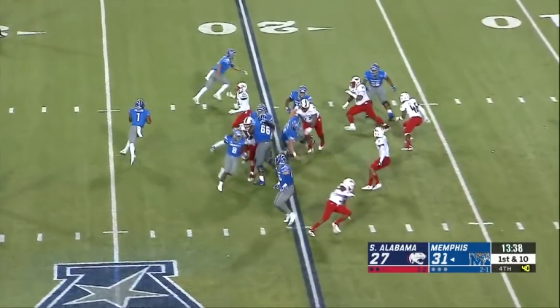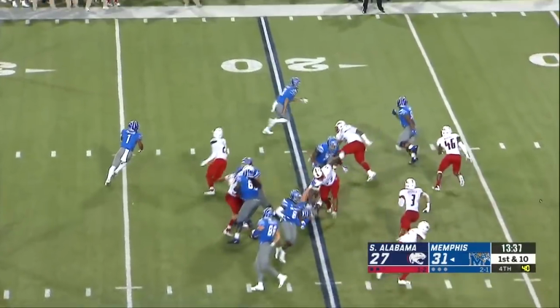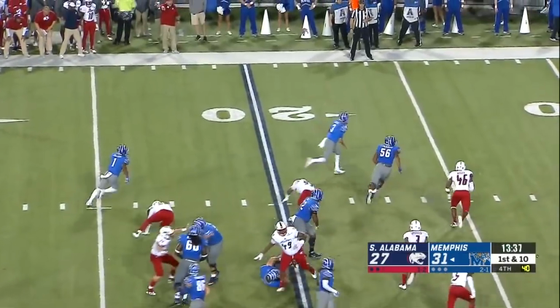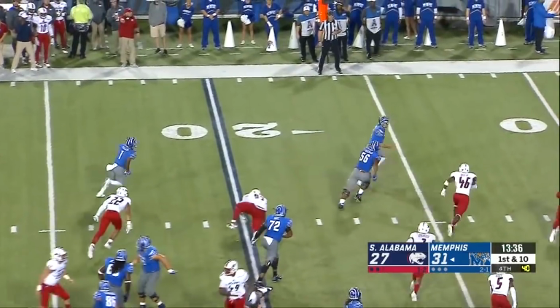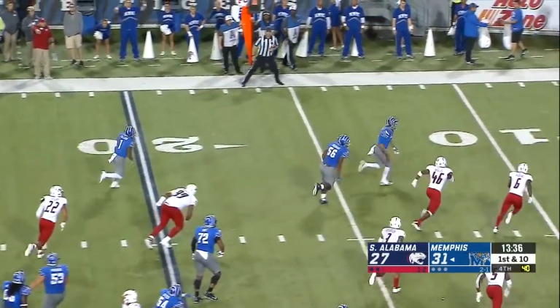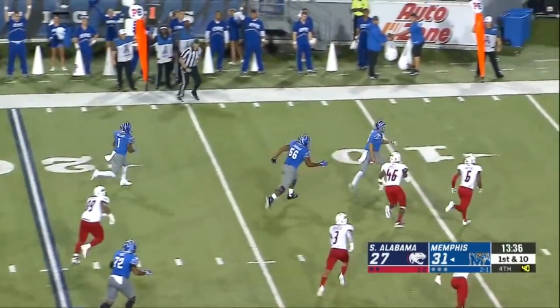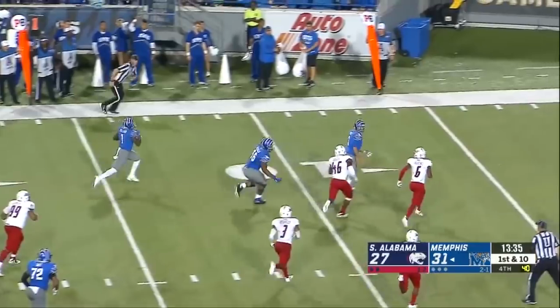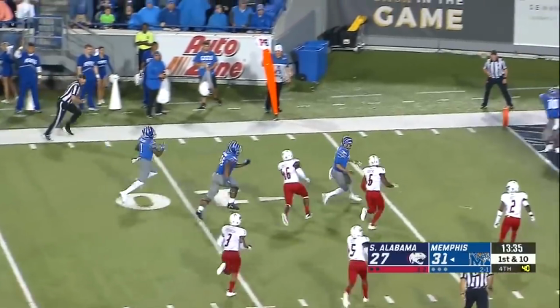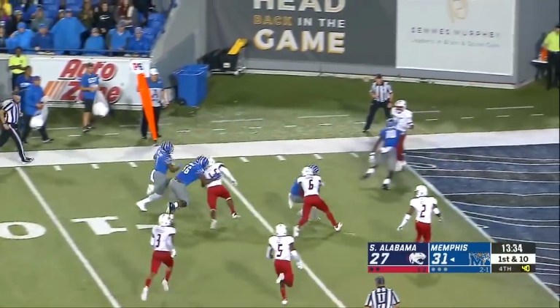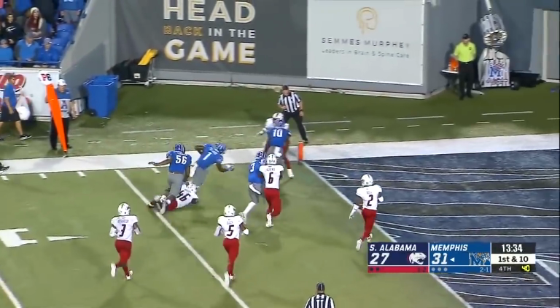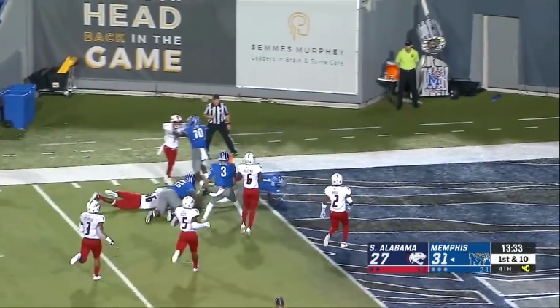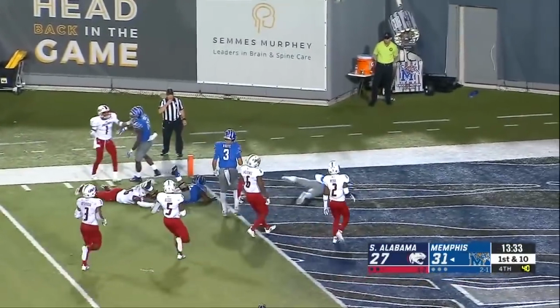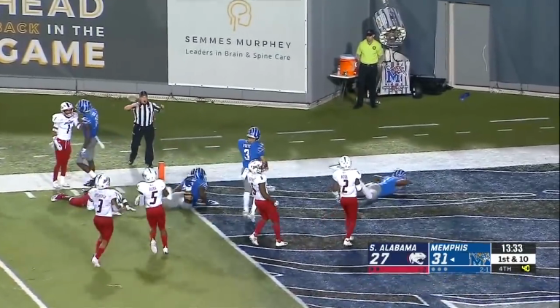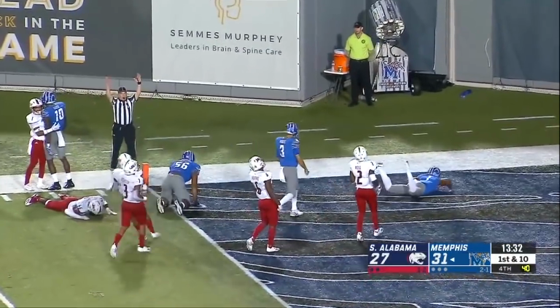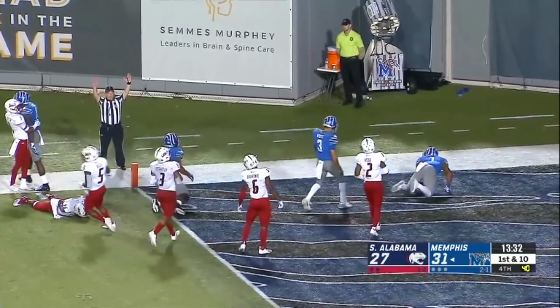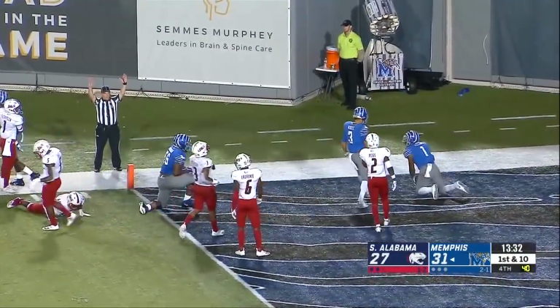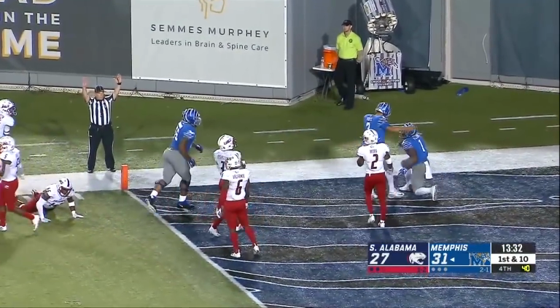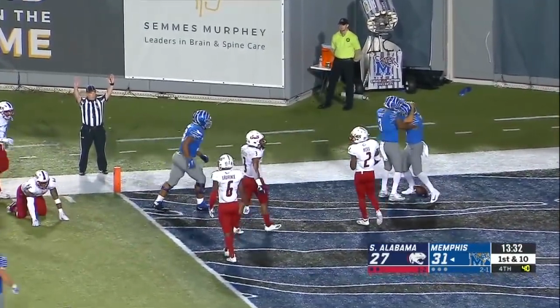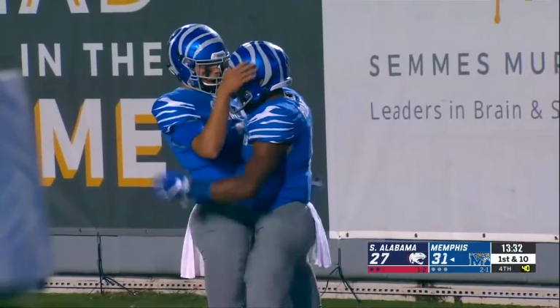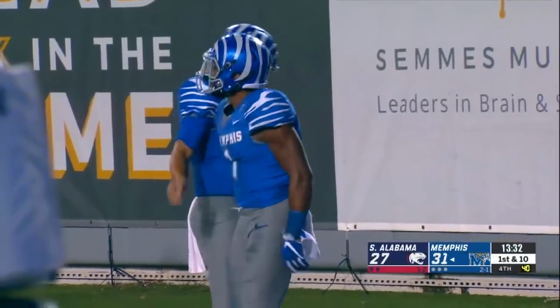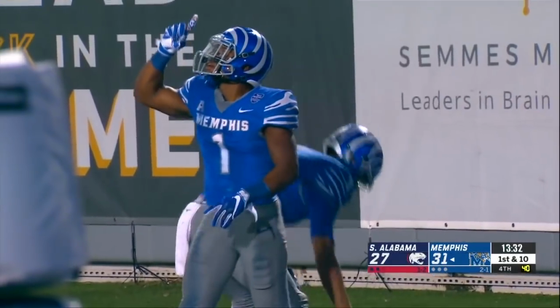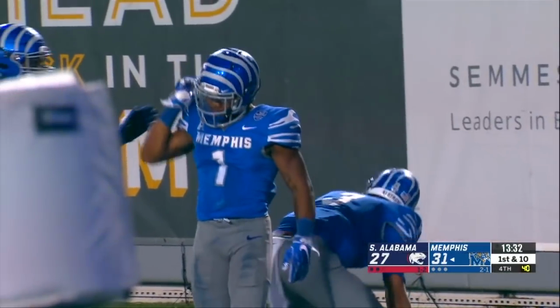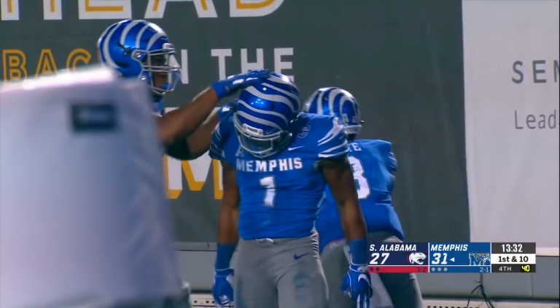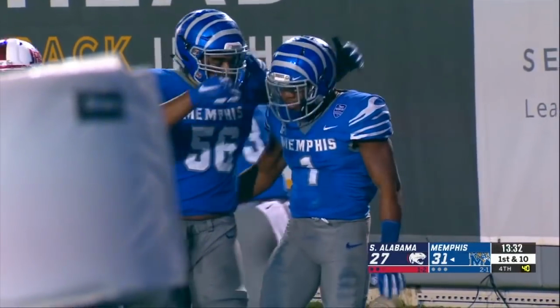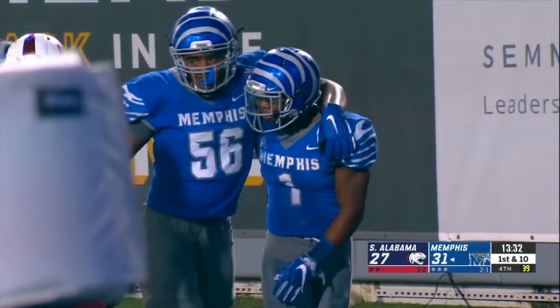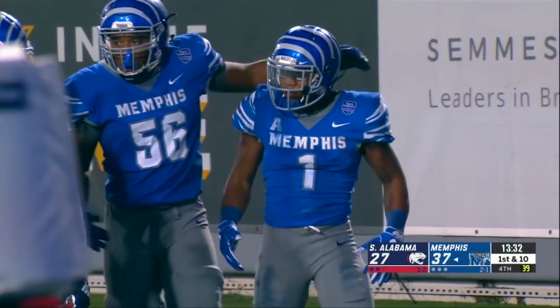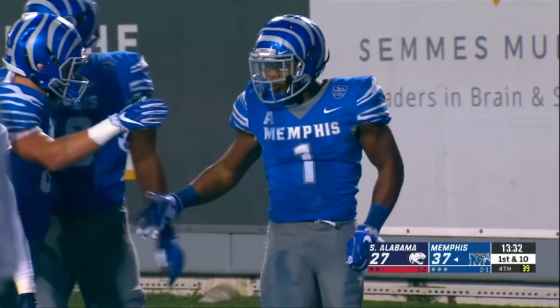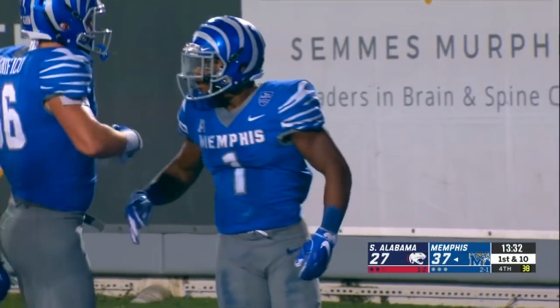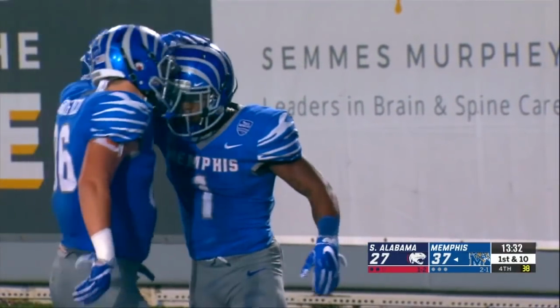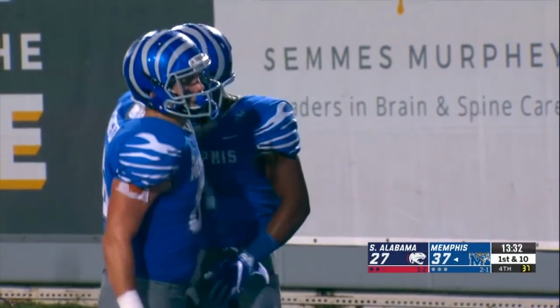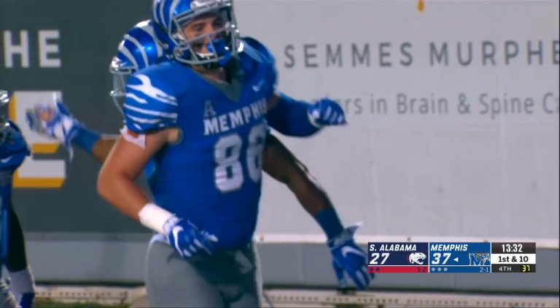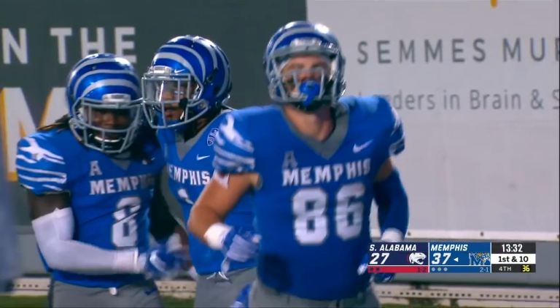First down, reverse — Pollard blocking — touchdown Tigers! Well done. Get it into your weapons, and that is certainly a big weapon for the Tigers.